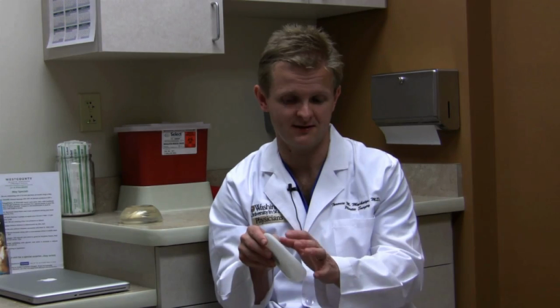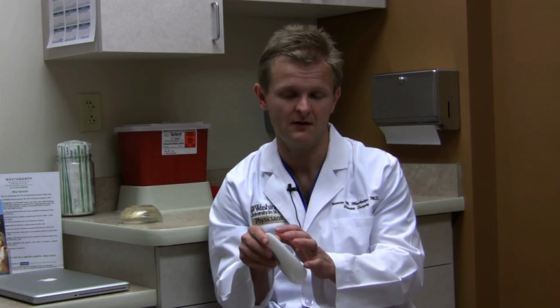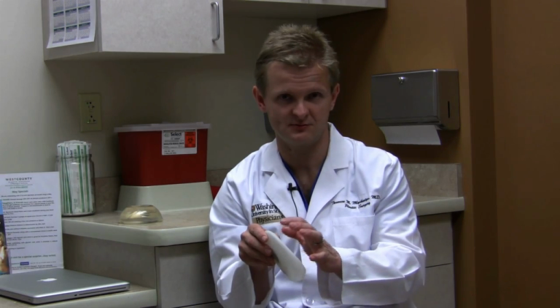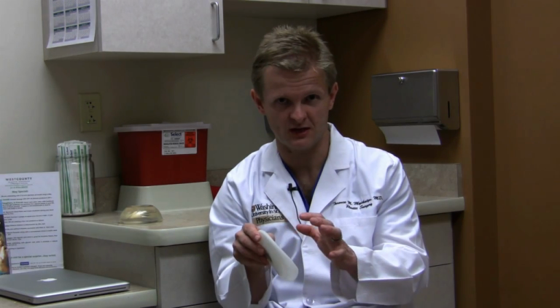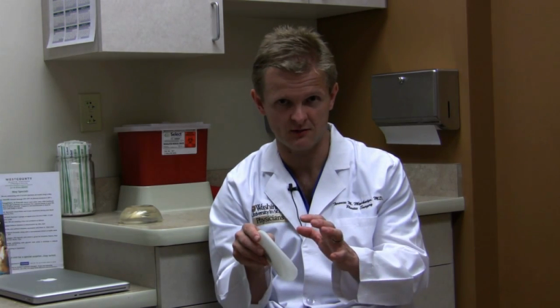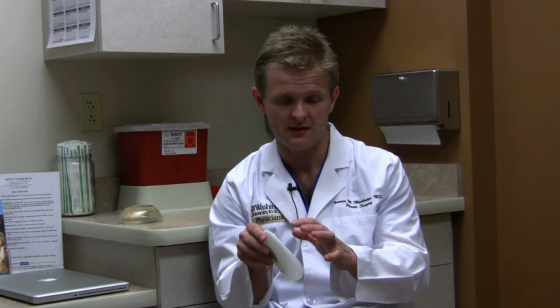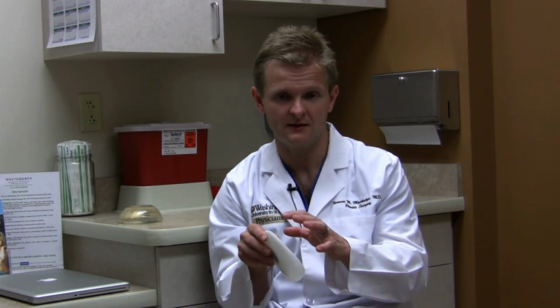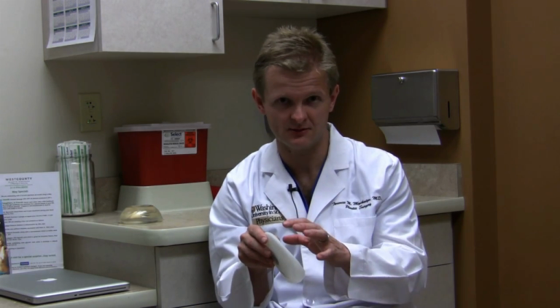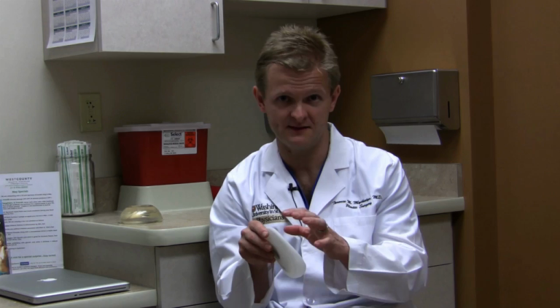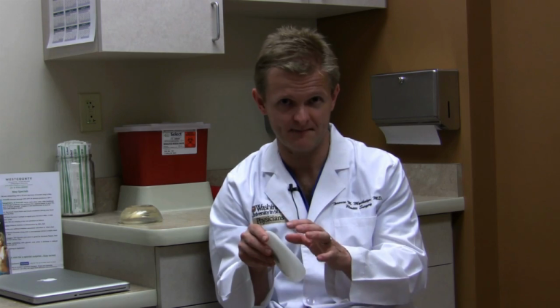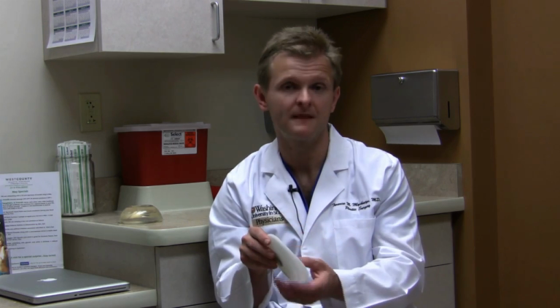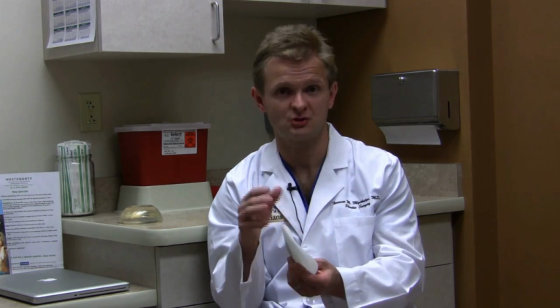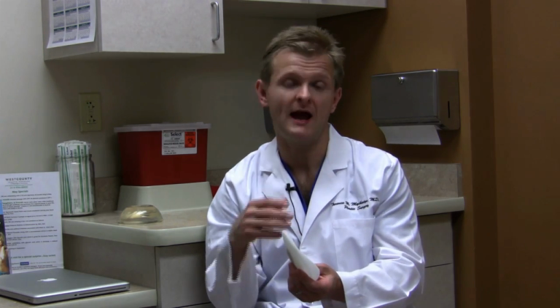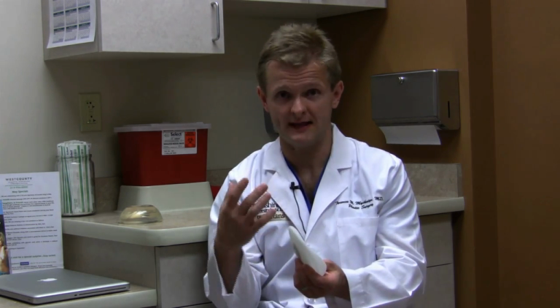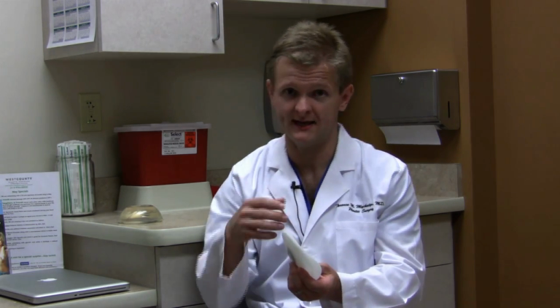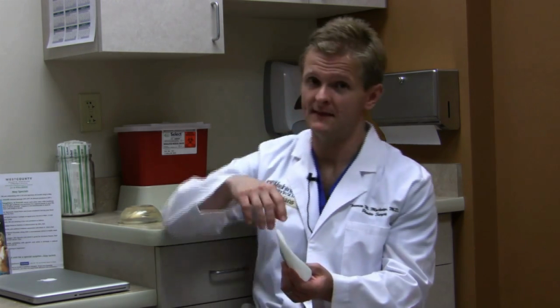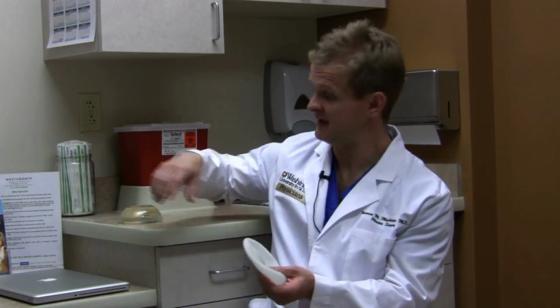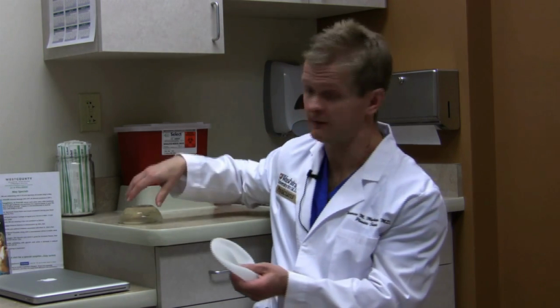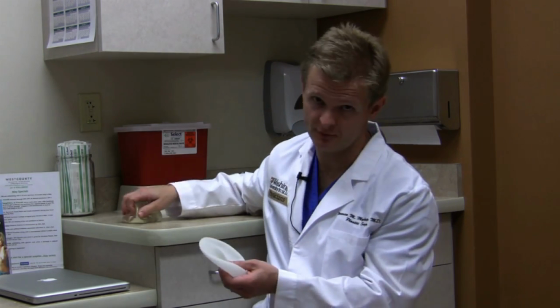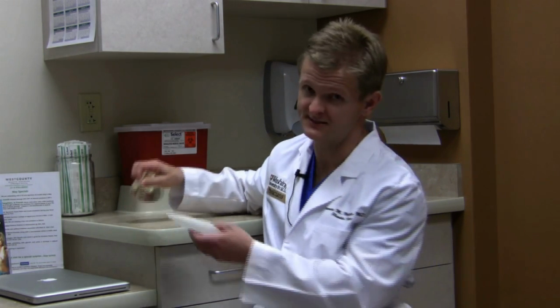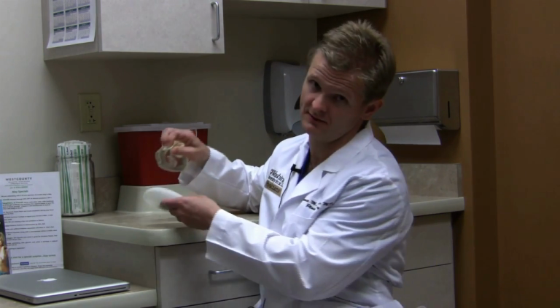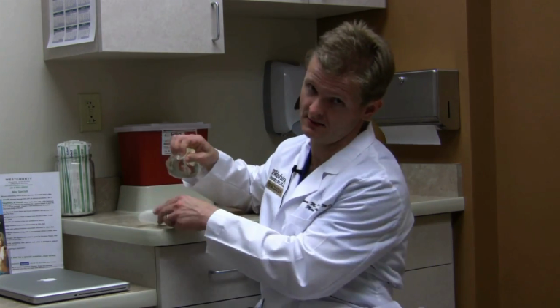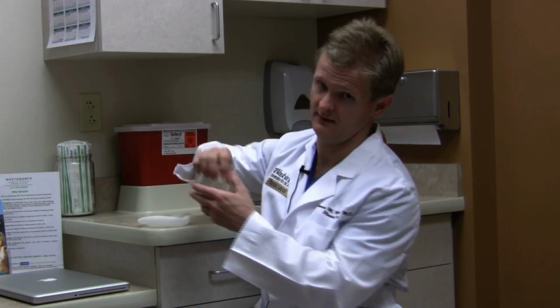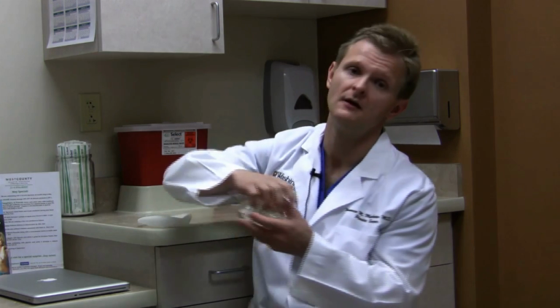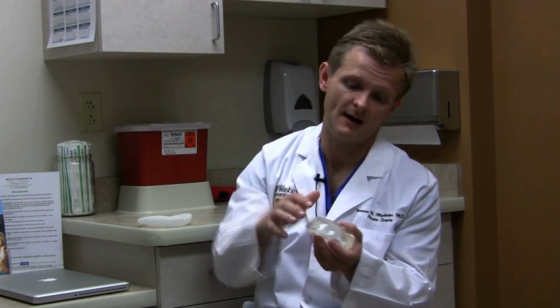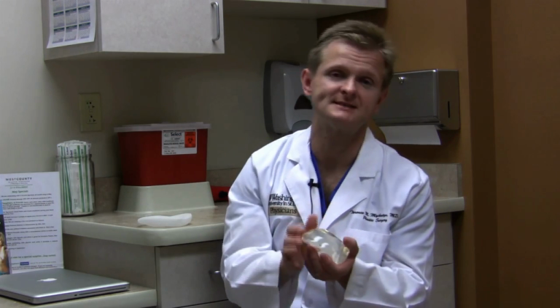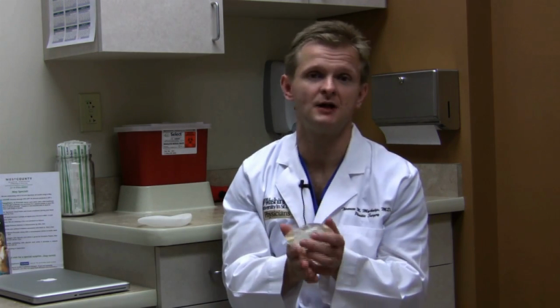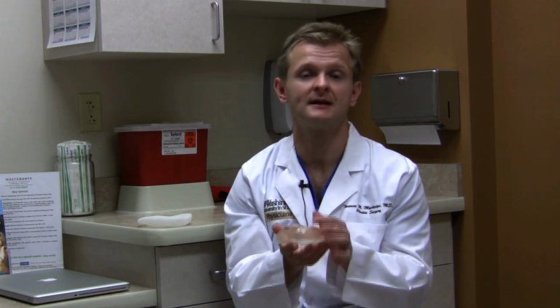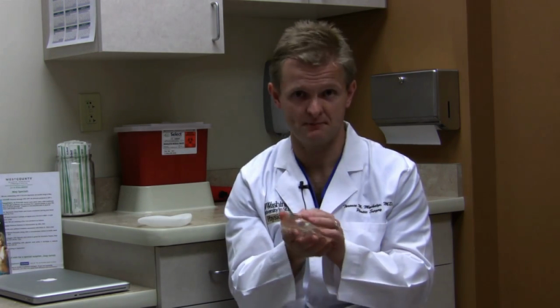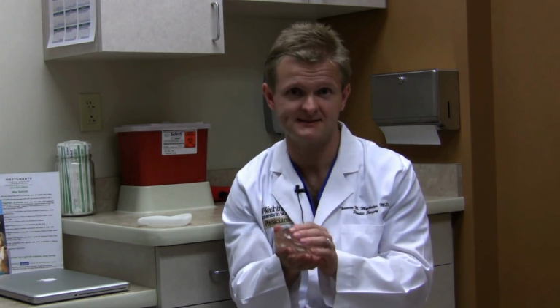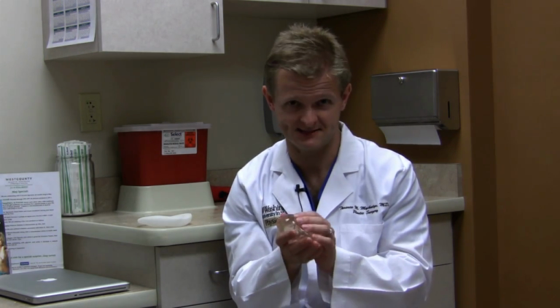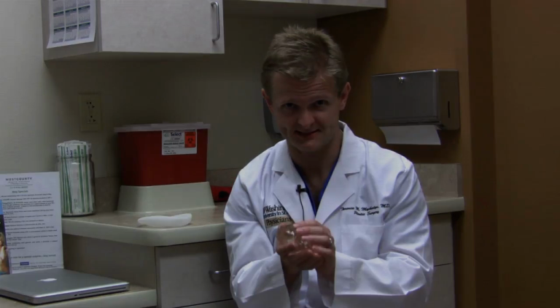Over time, this will stretch out the muscle and the skin, so that at a later date — anywhere from a few months to even a year later — a breast implant can then be placed as a second stage.